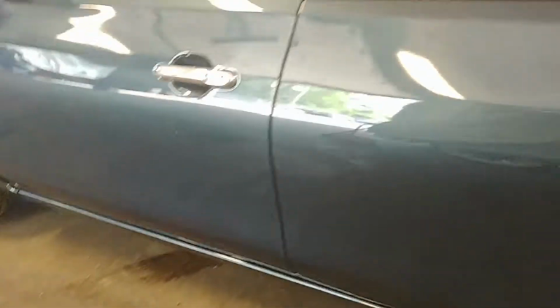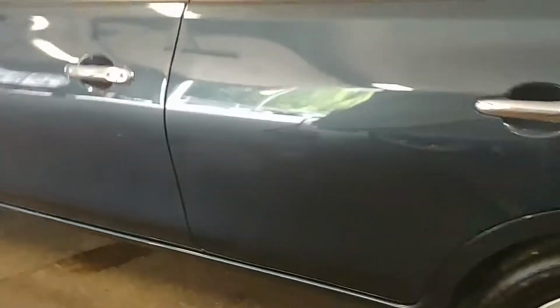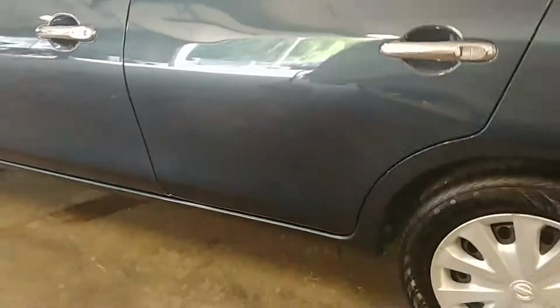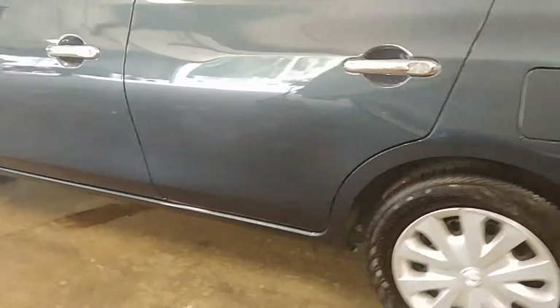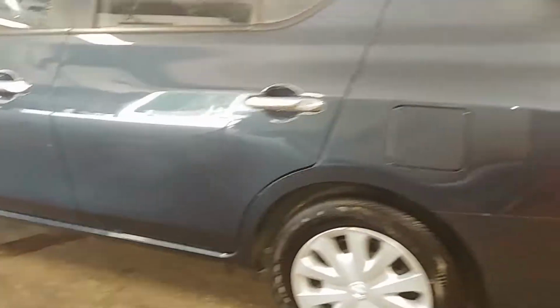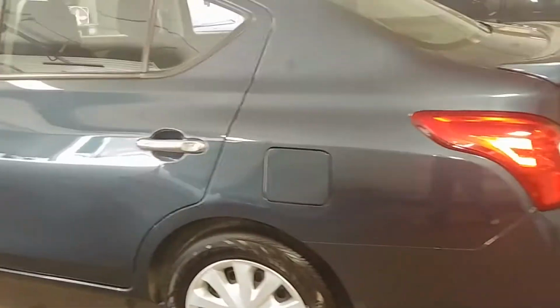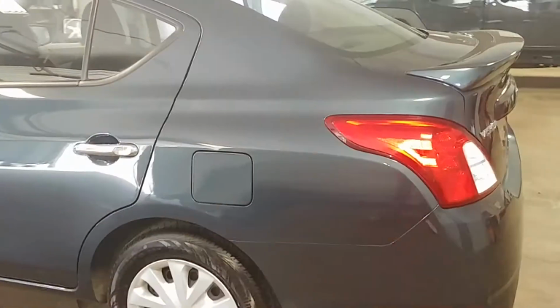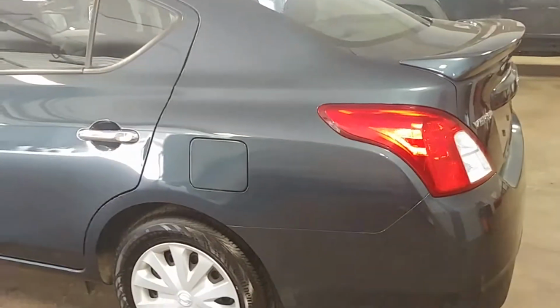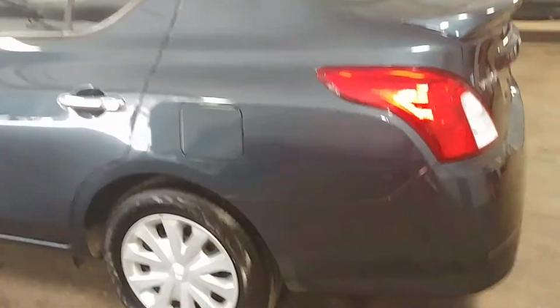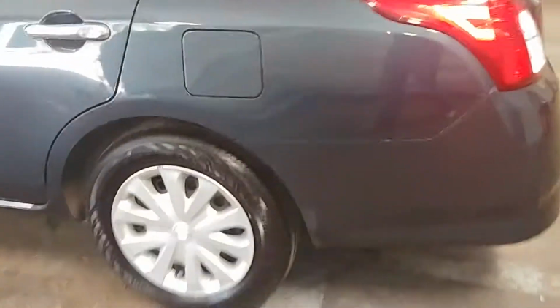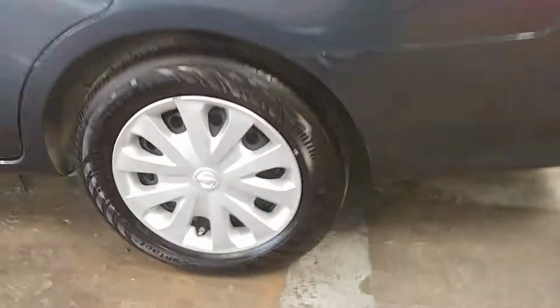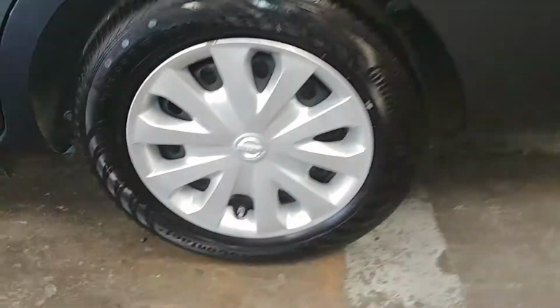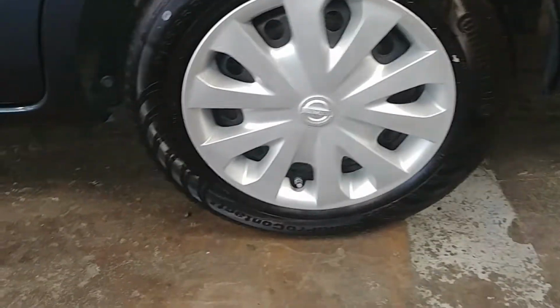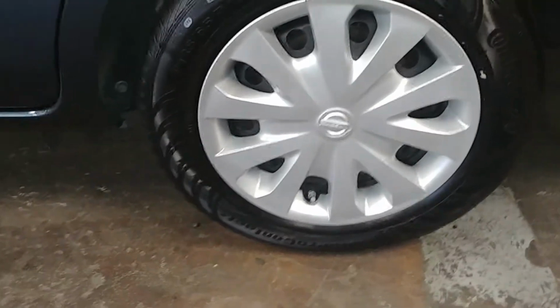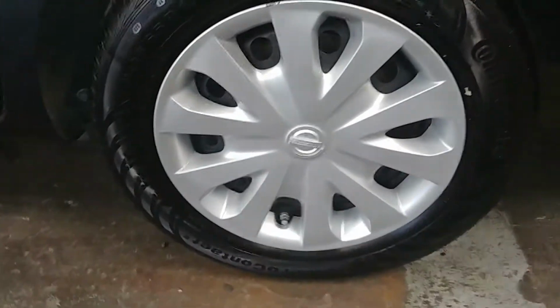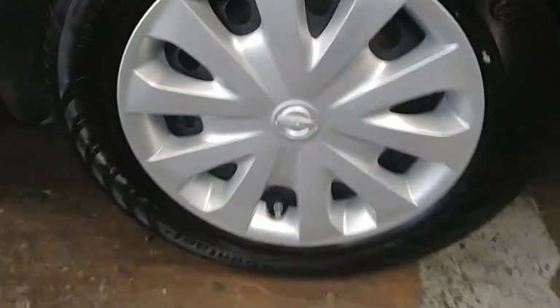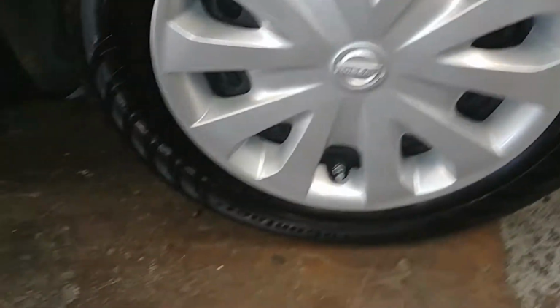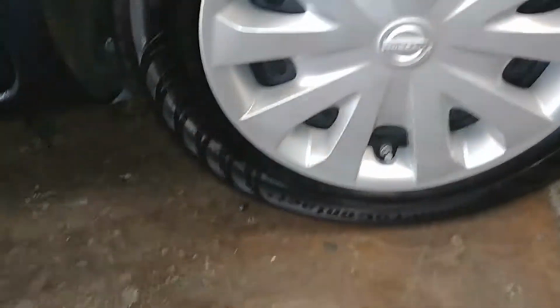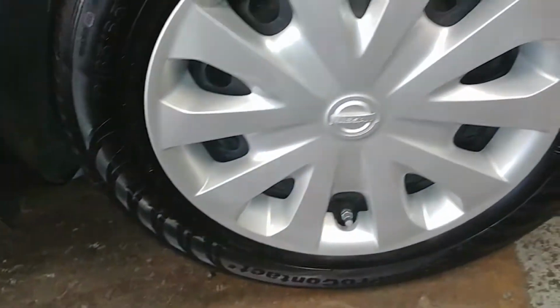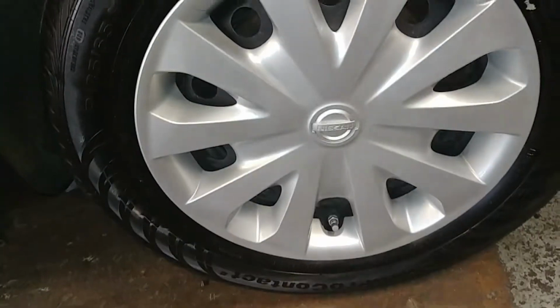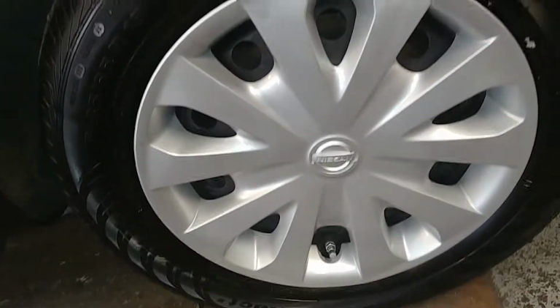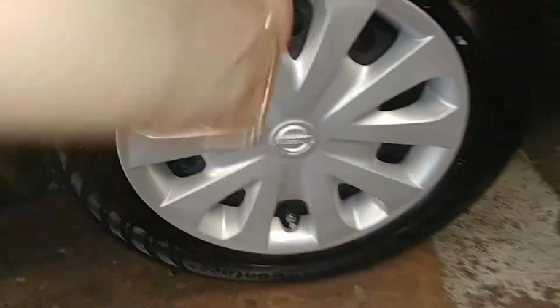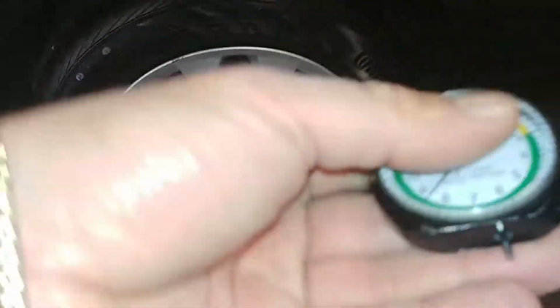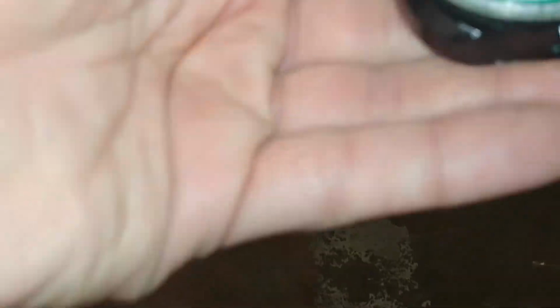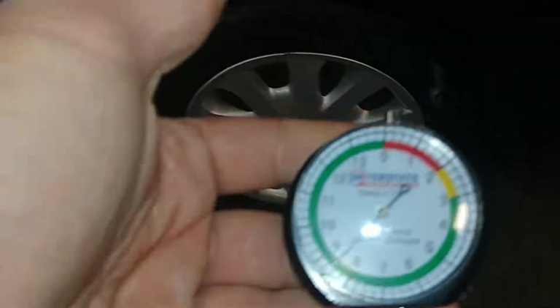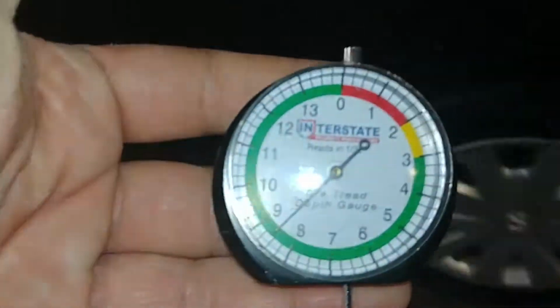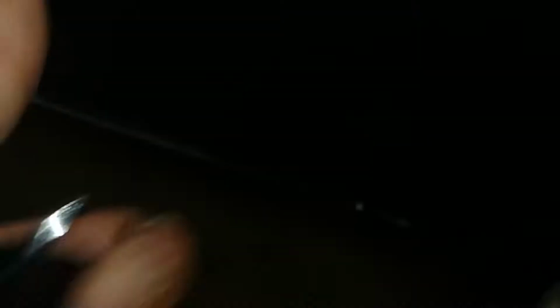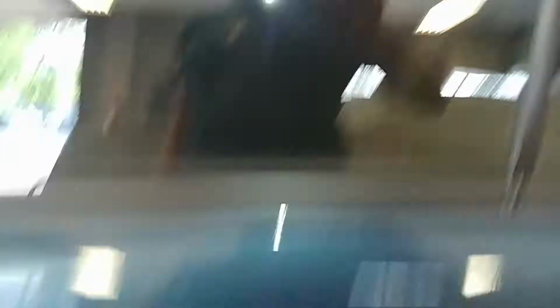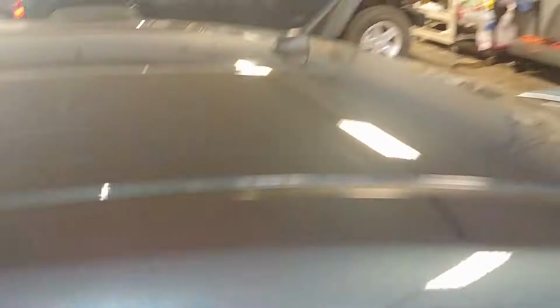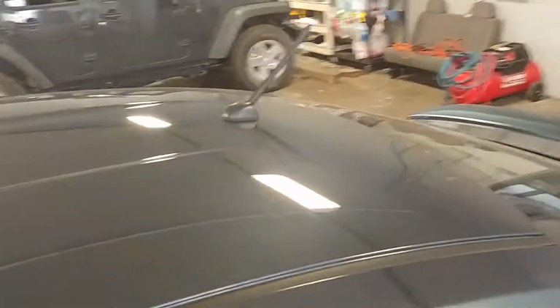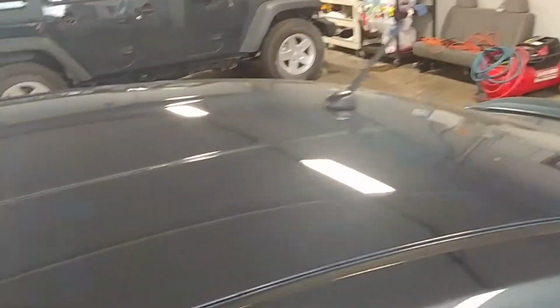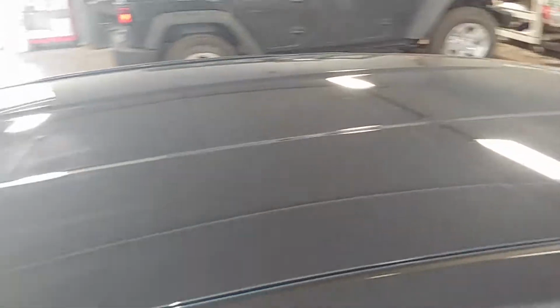This door looks pretty good, this rear door looks pretty good, and this quarter looks pretty nice. Here's your rear driver's side hubcap and your tire tread back here is over 8/32.